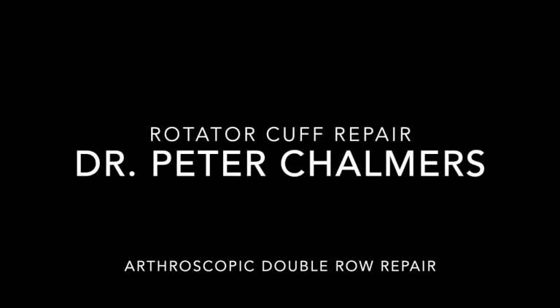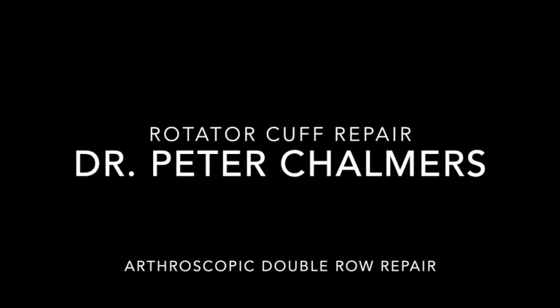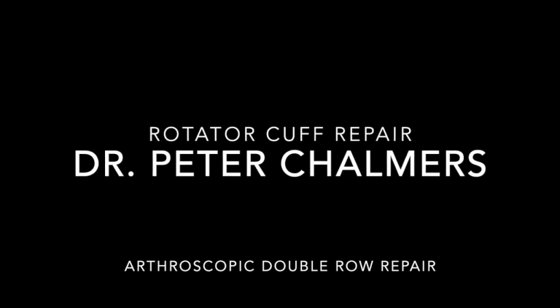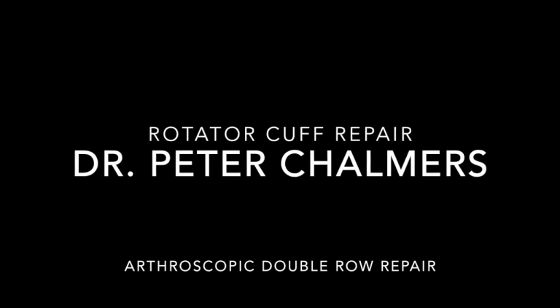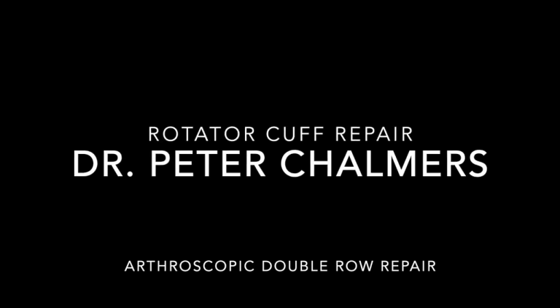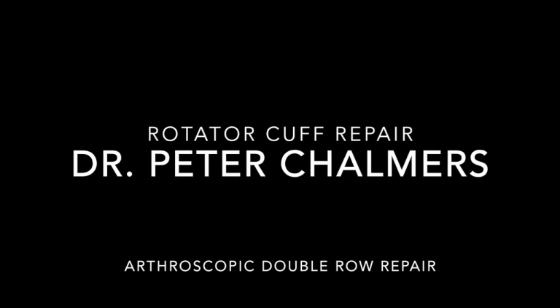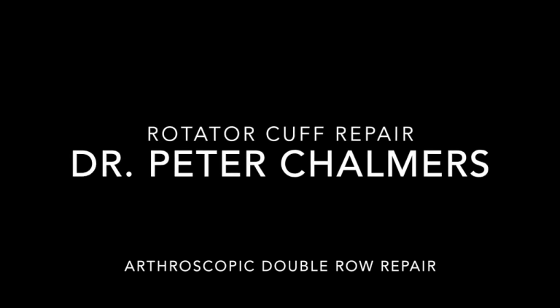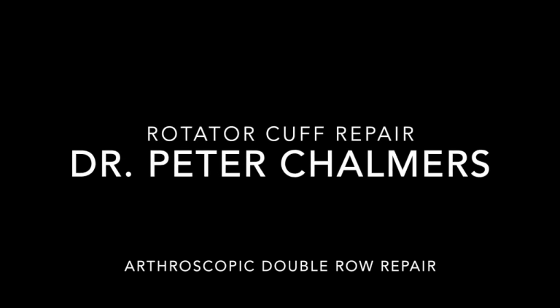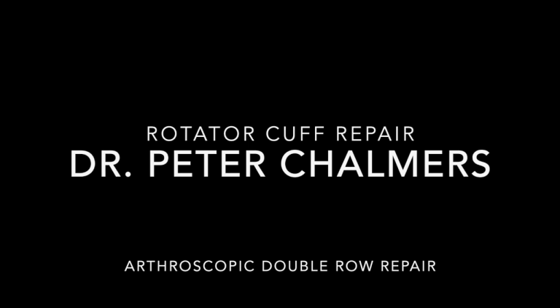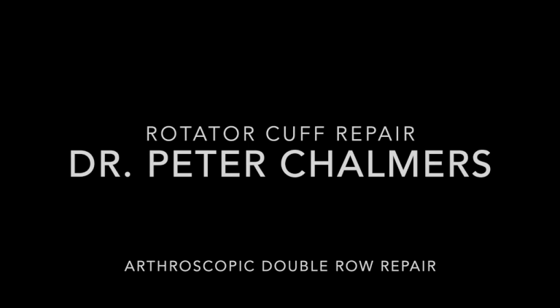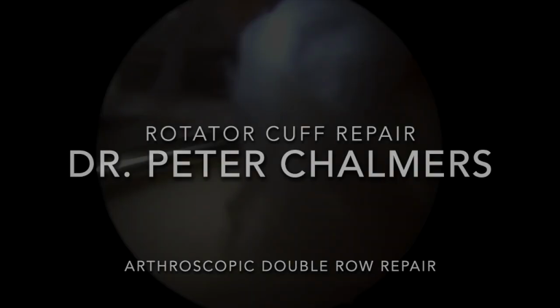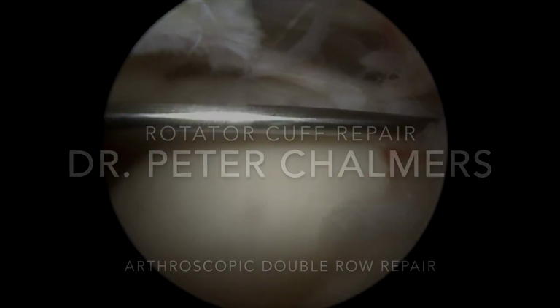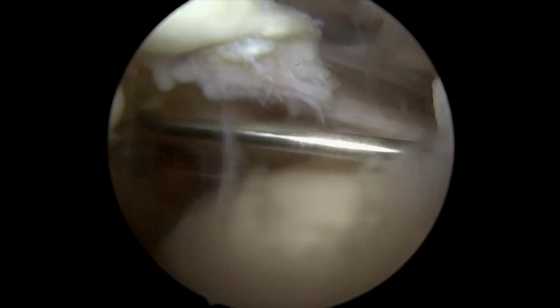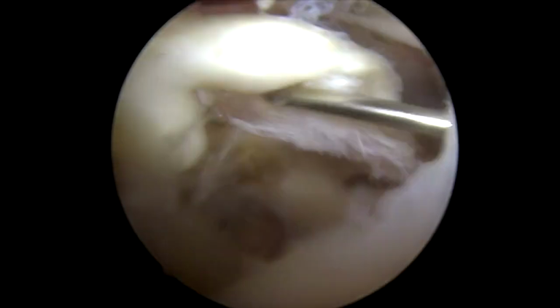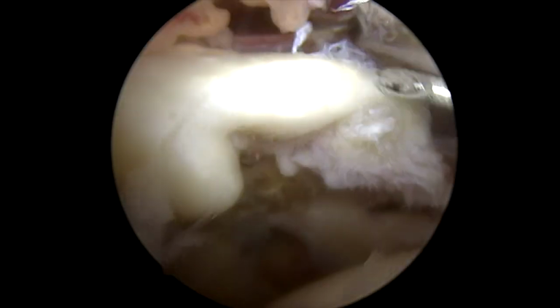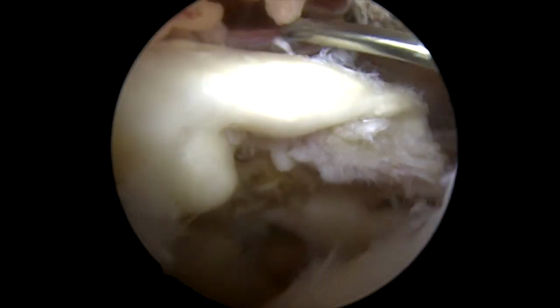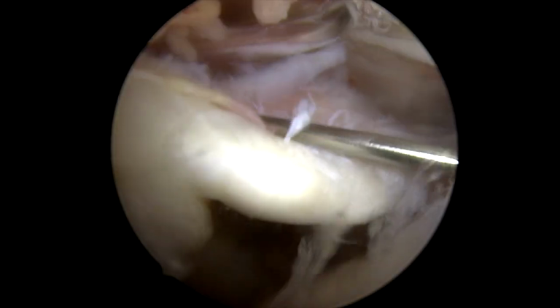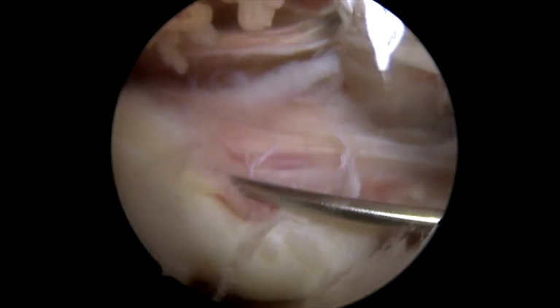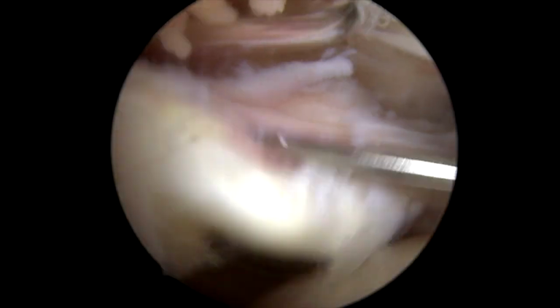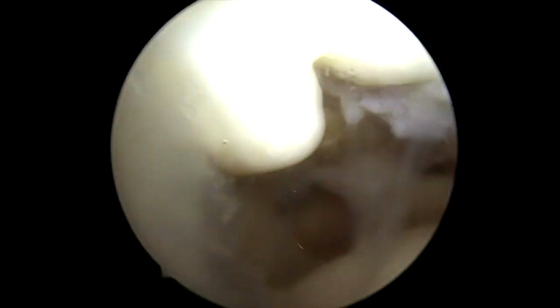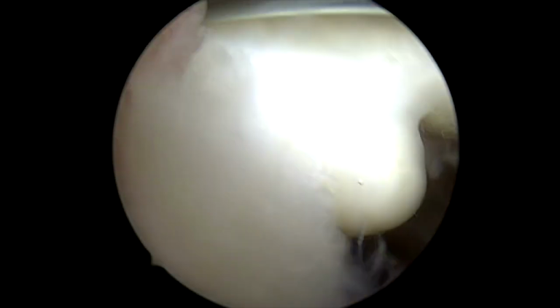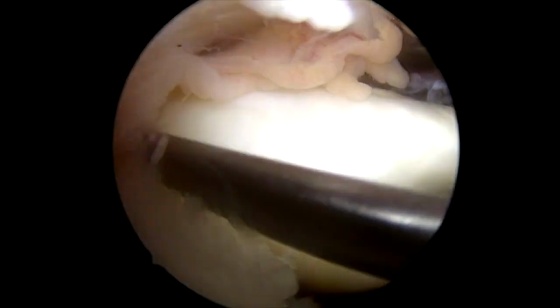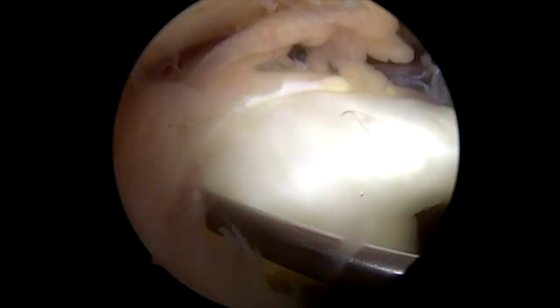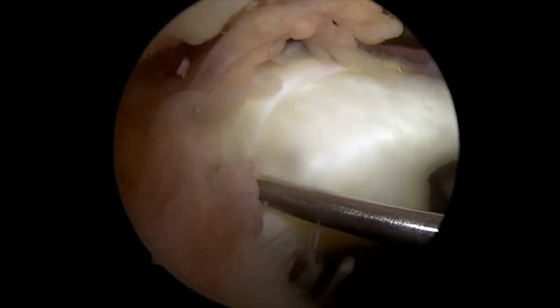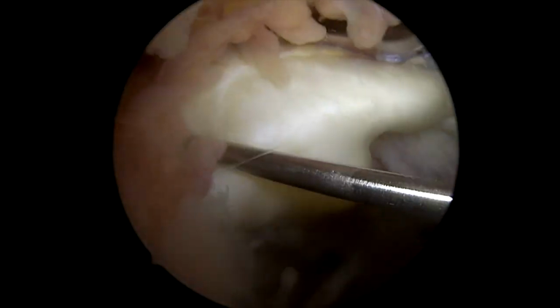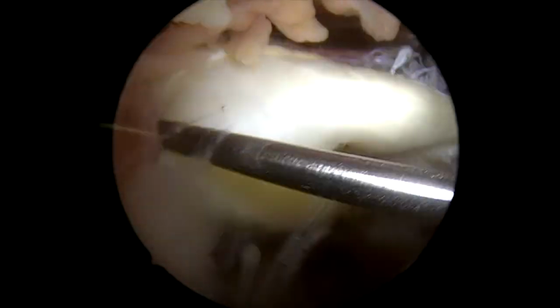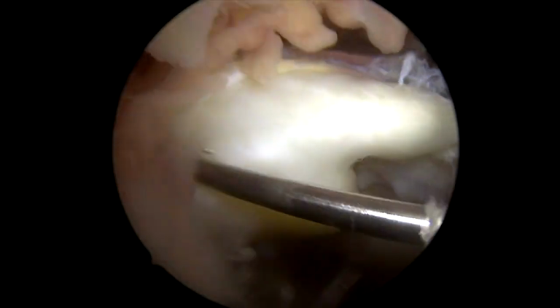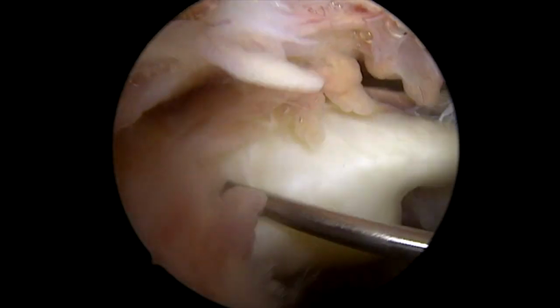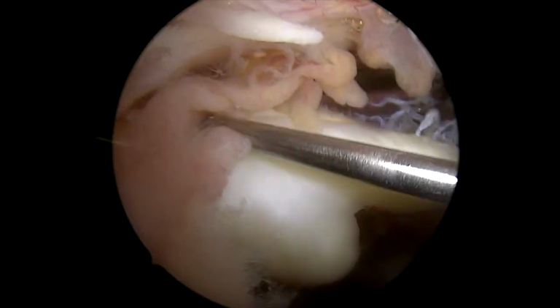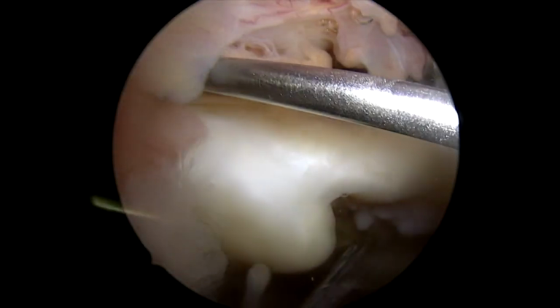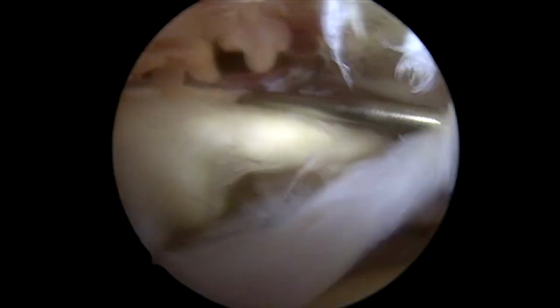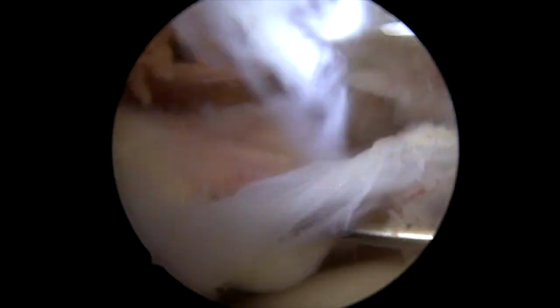We're going to start with our arthroscopy here in the subacromial space. You can see our tendon edge right there that I'm manipulating with the spinal needle. You can see it's quite medialized here, but we have pretty robust tendon tissue. We're going to need to bring that all the way back to our tuberosity.